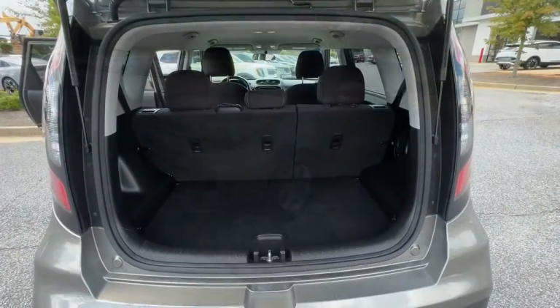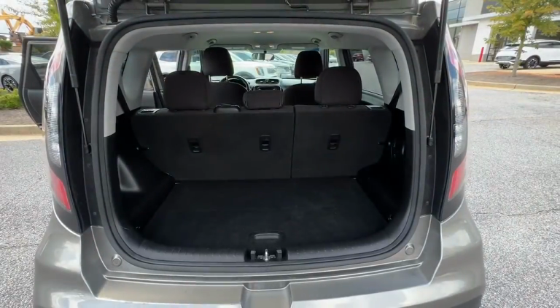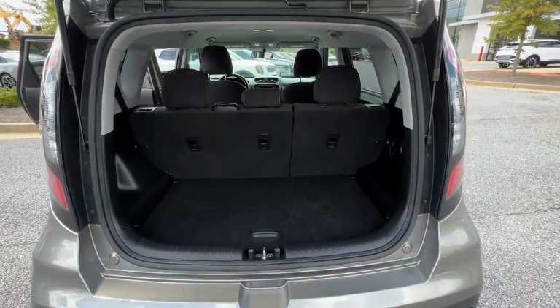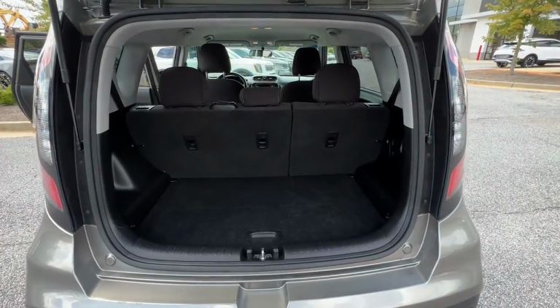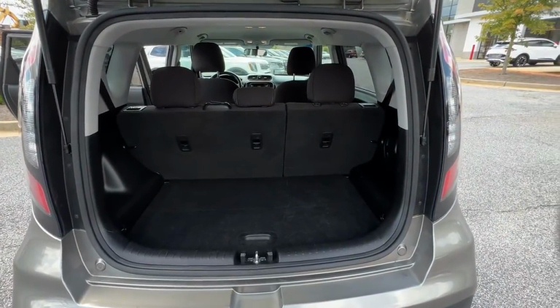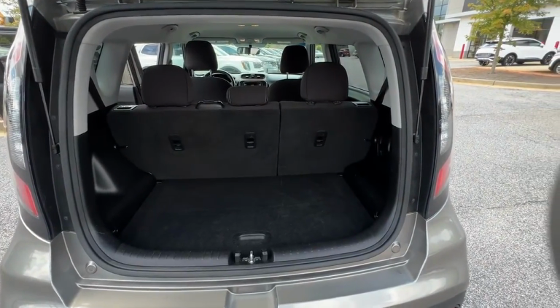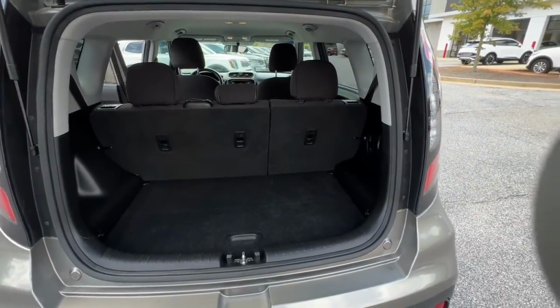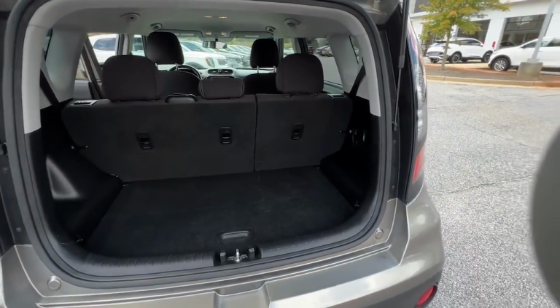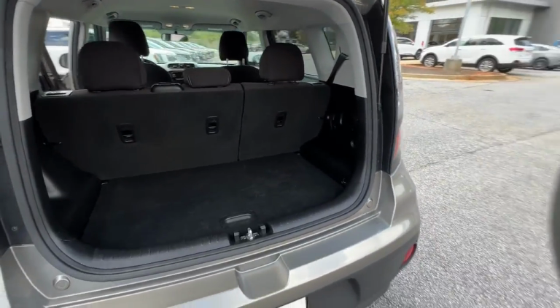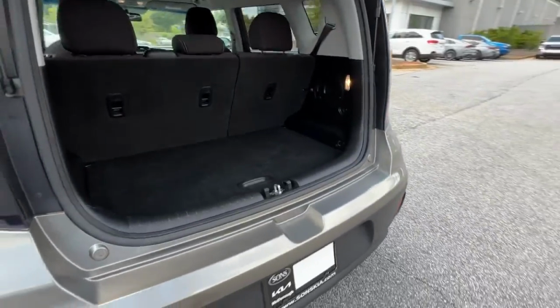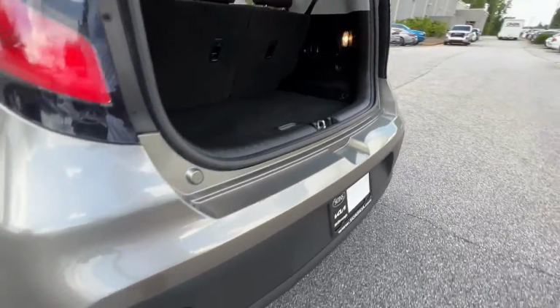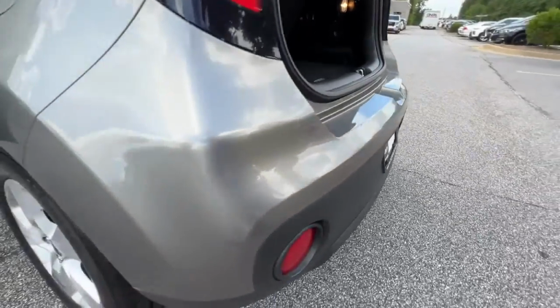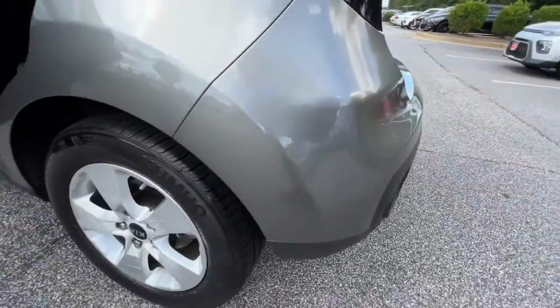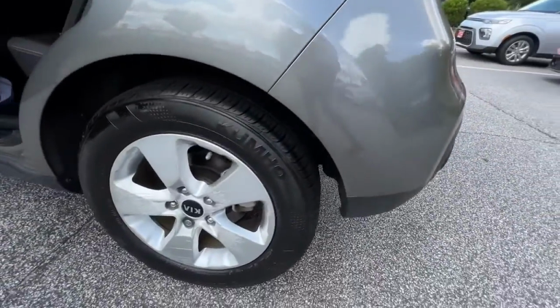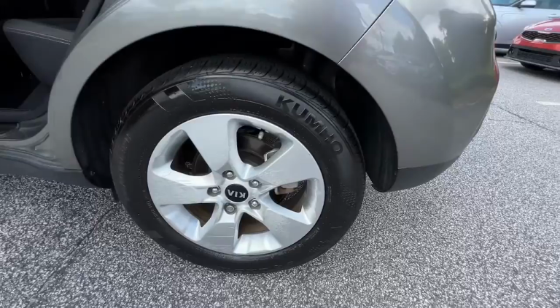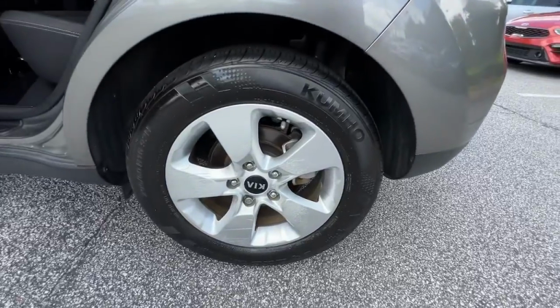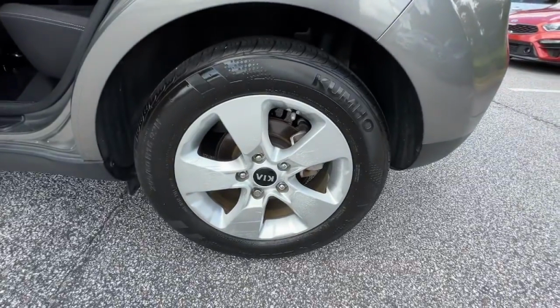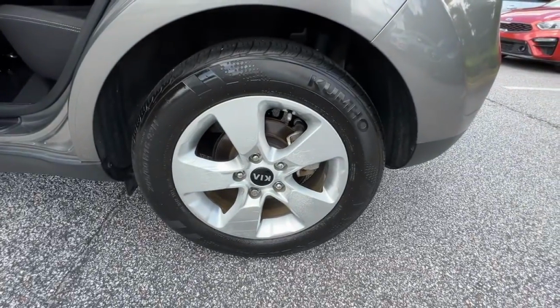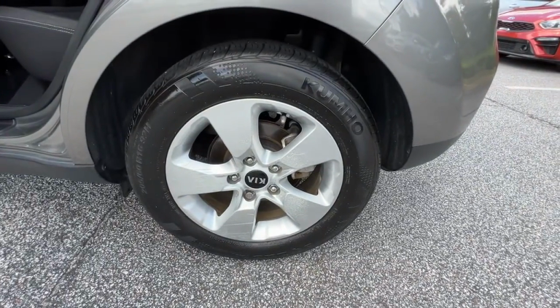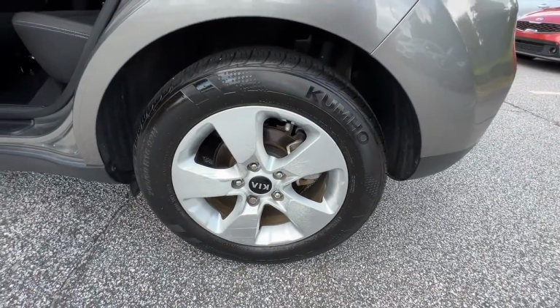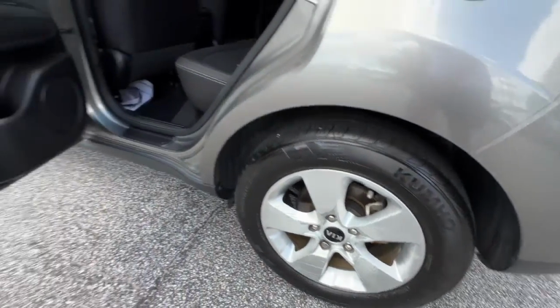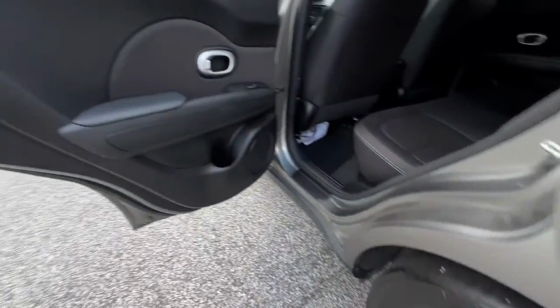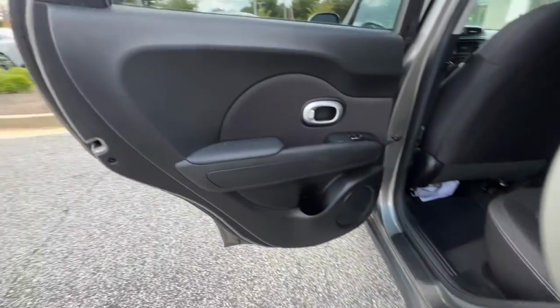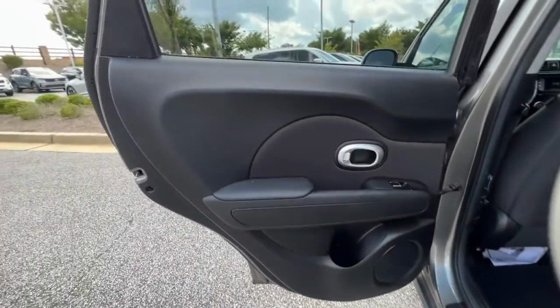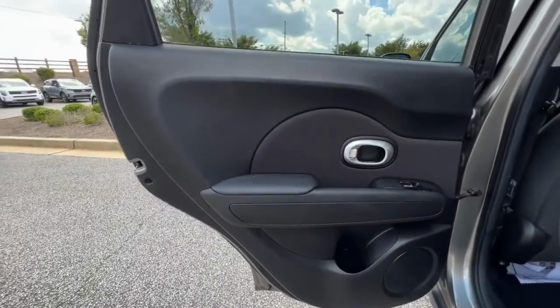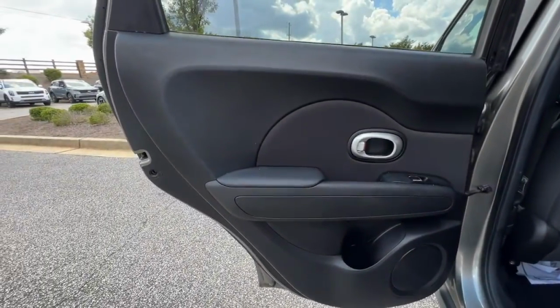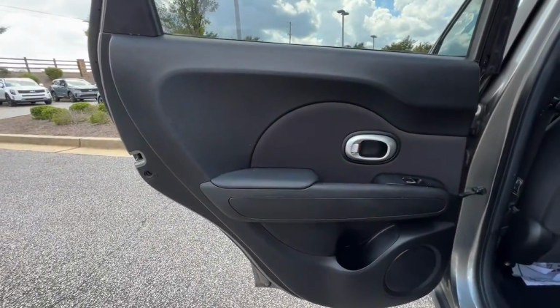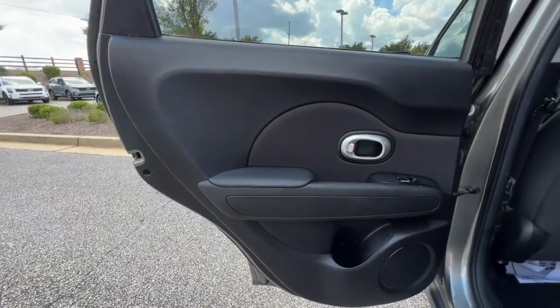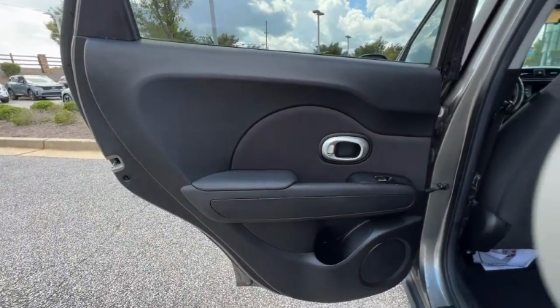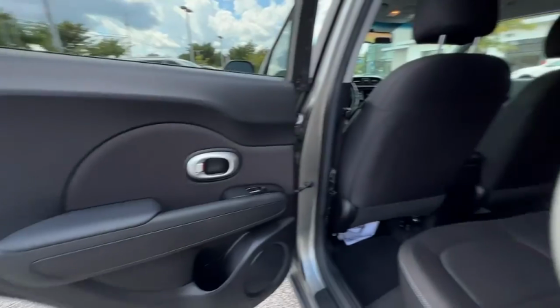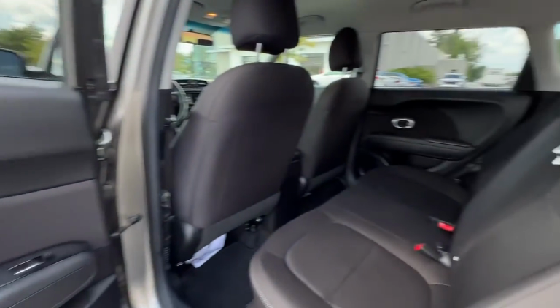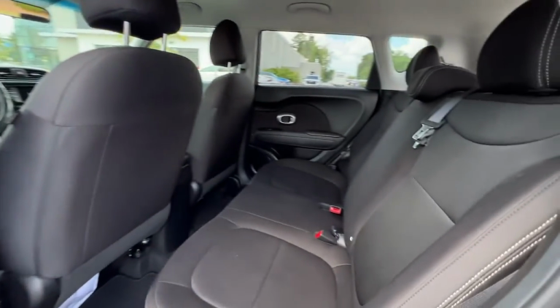Its inspired sense of style combined with an affordable price tag makes this subcompact crossover SUV completely irresistible. The following are some of this vehicle's highlighted options.